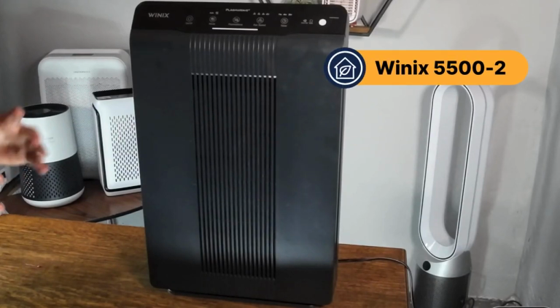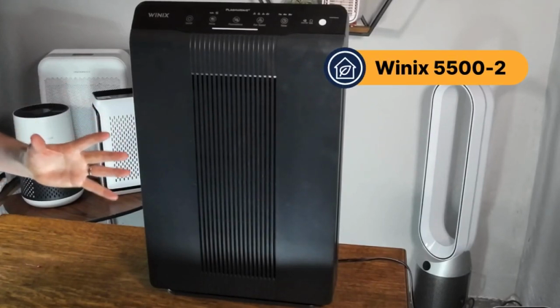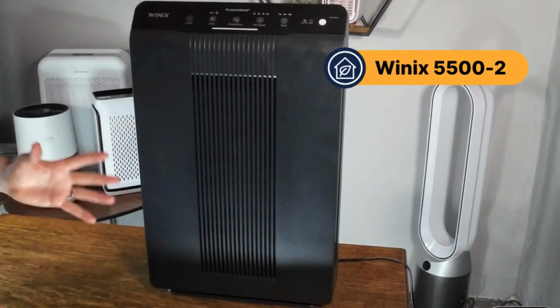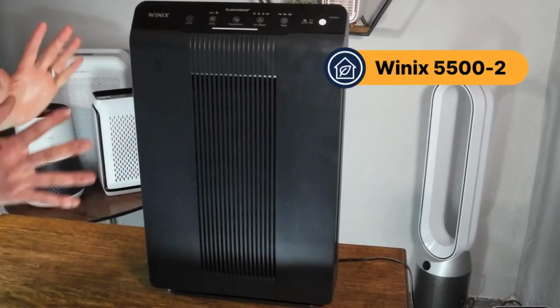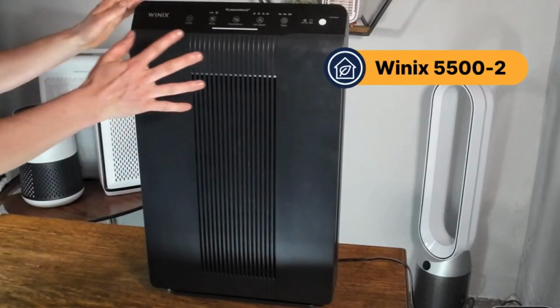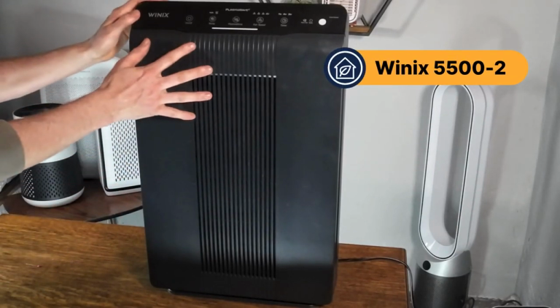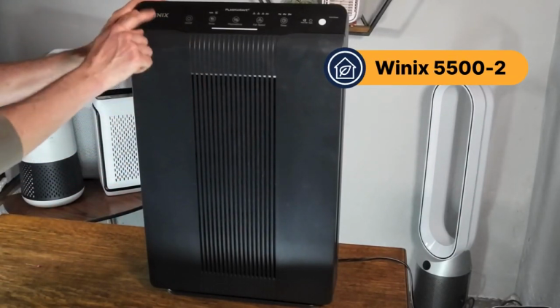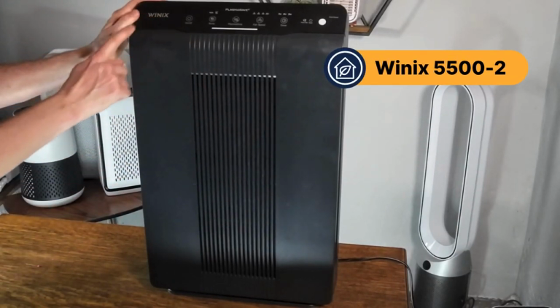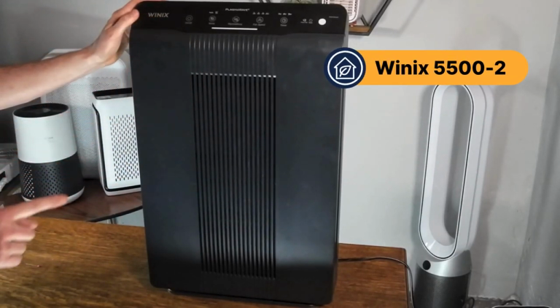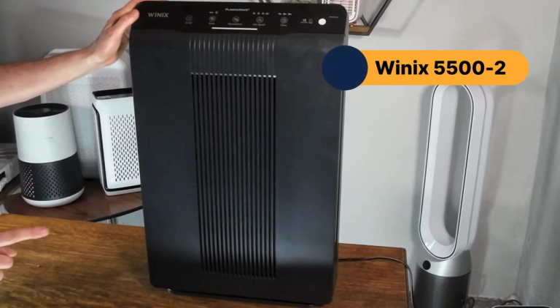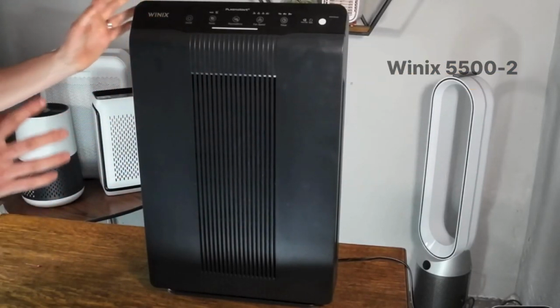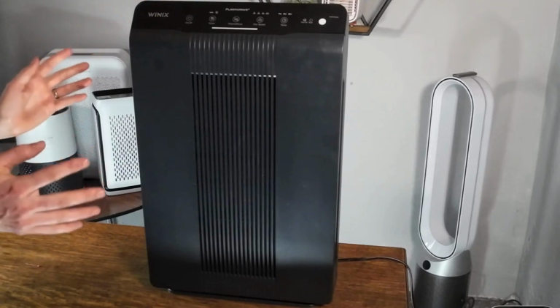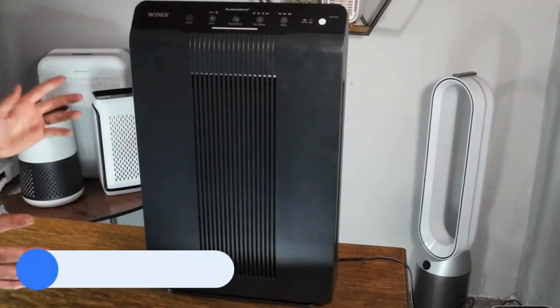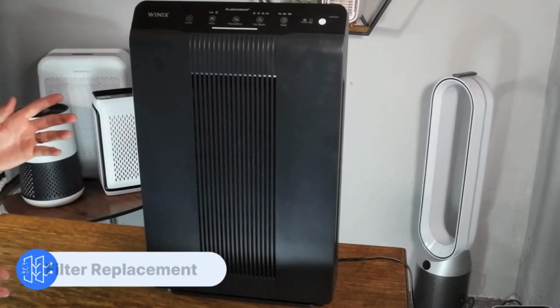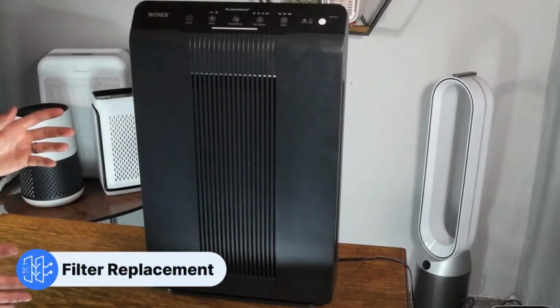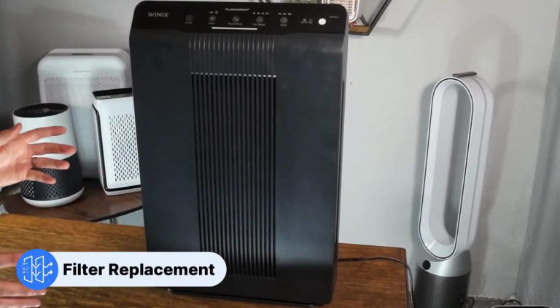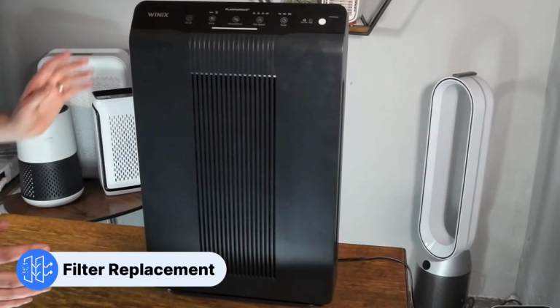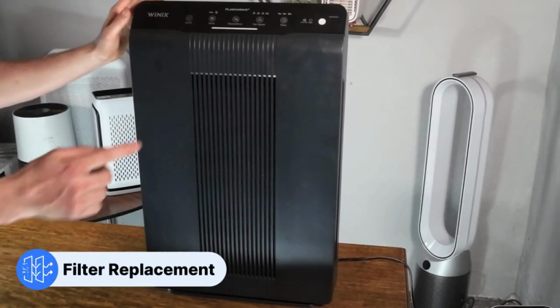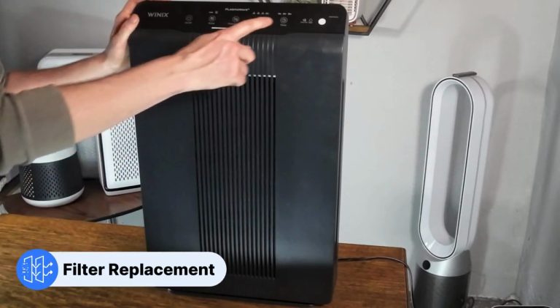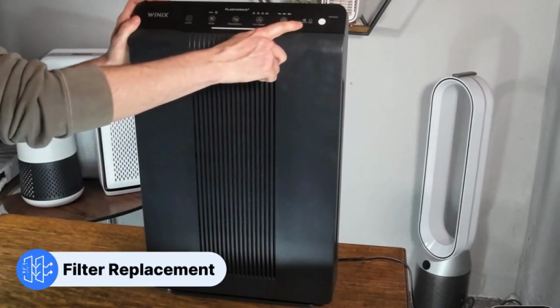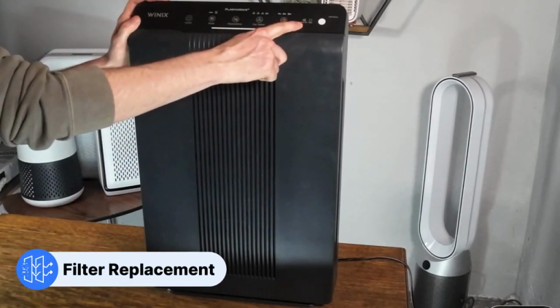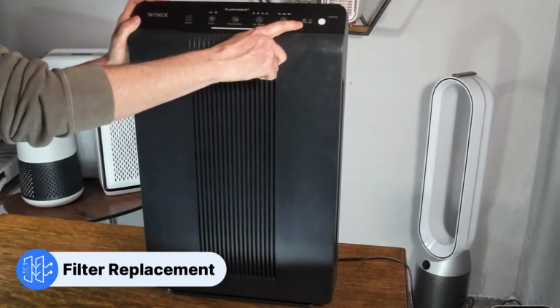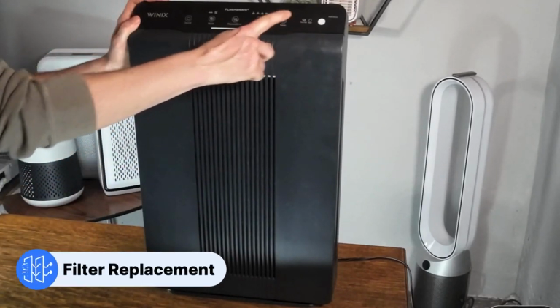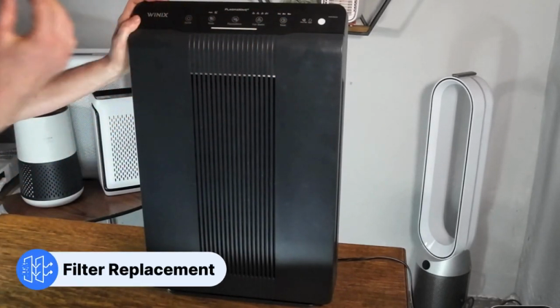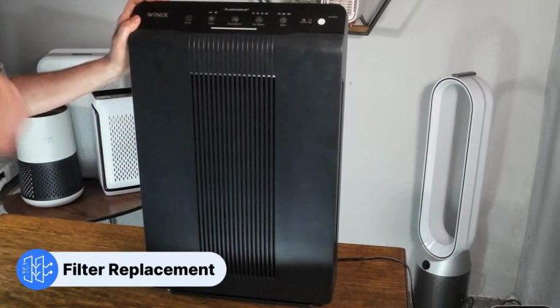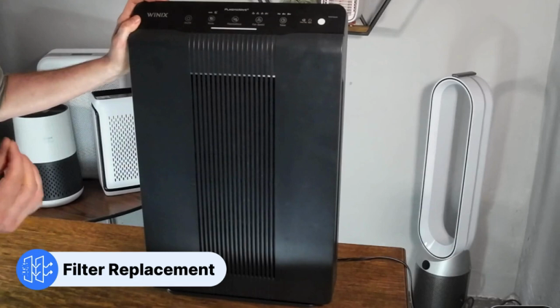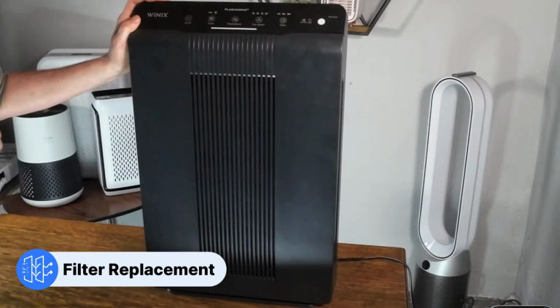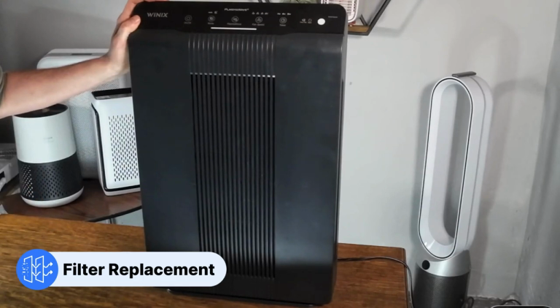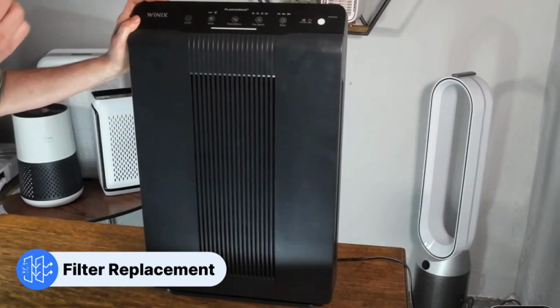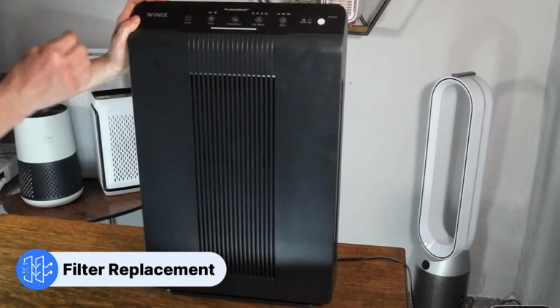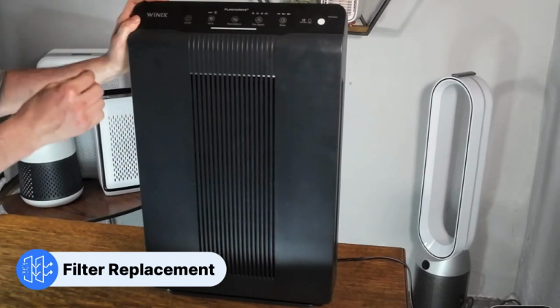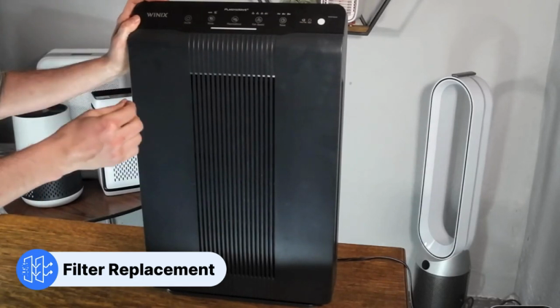This is a quick video to show you how to change the filter on the WinX 5500 II. You will notice that the check filter sign will be lit up — this is your sign that you need to change the filter.